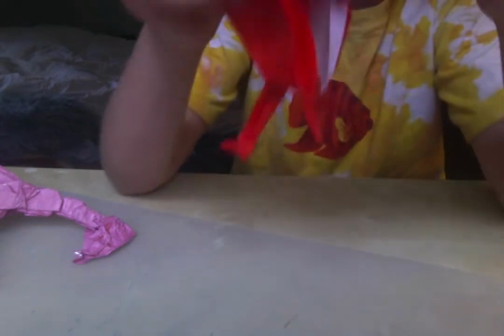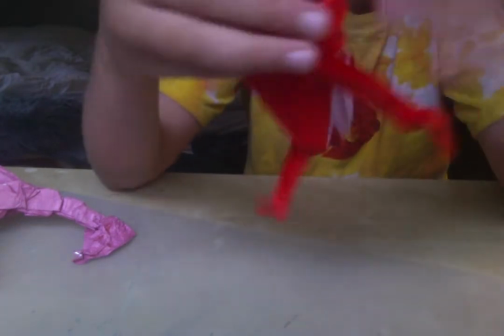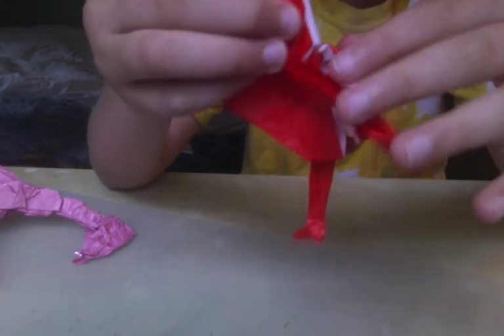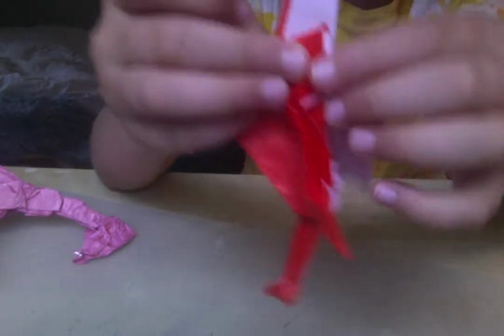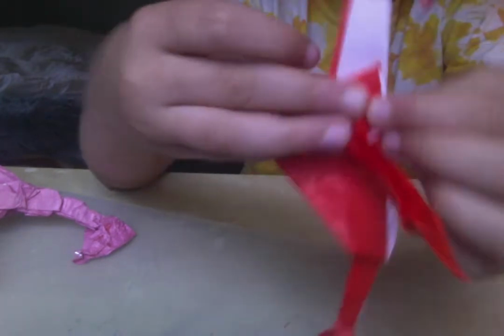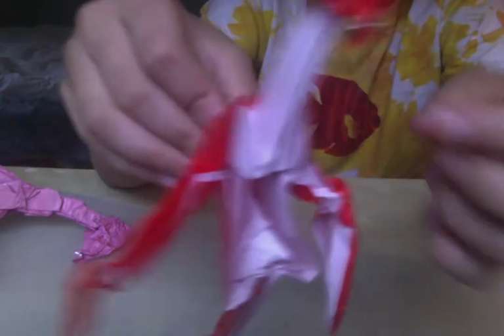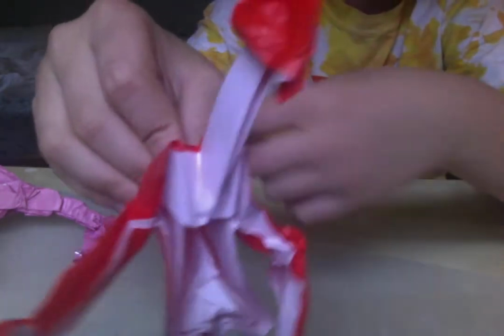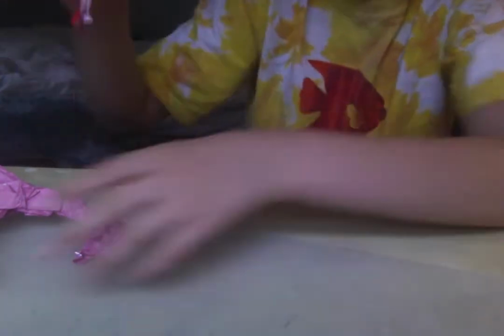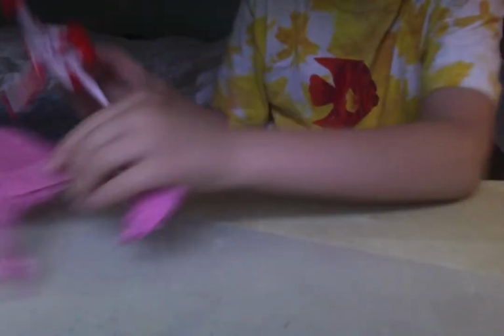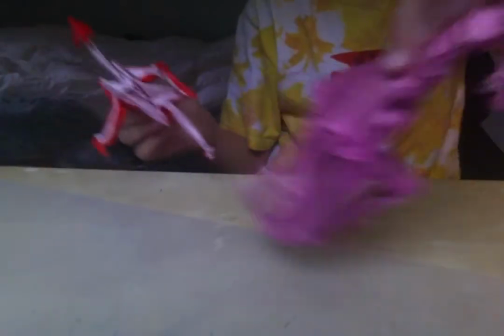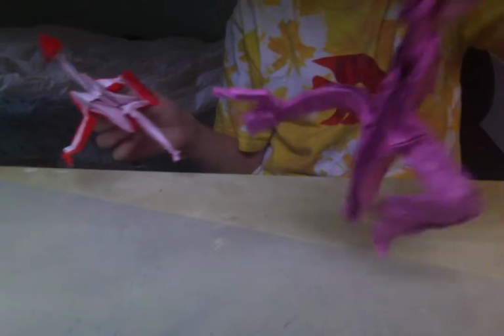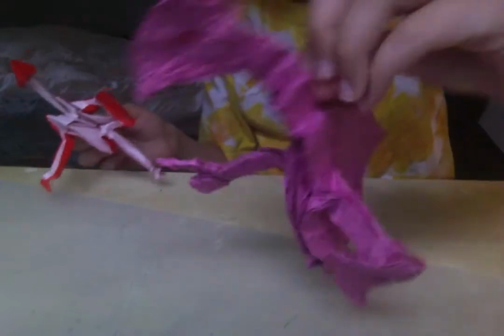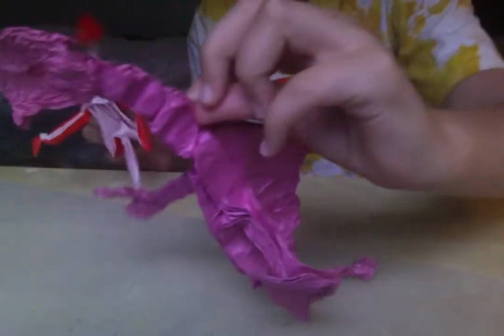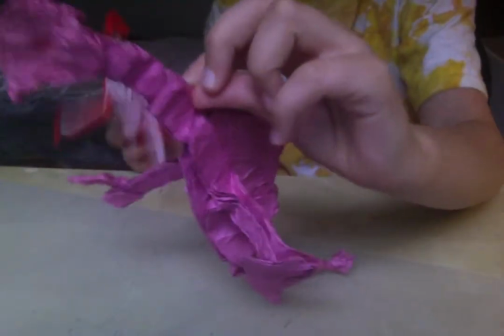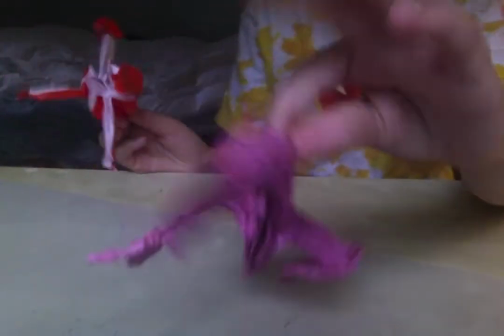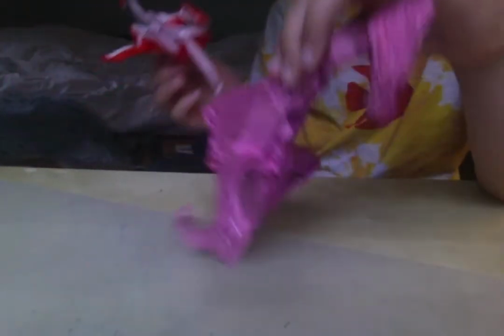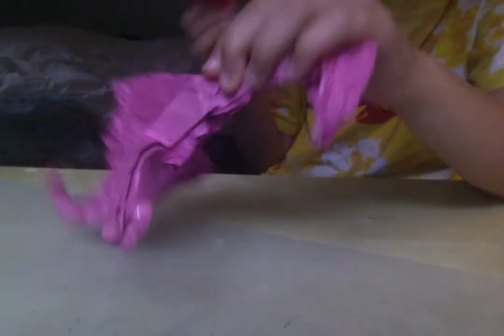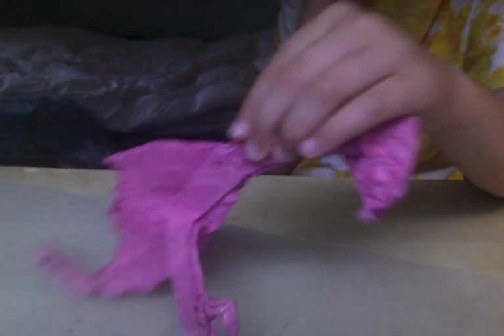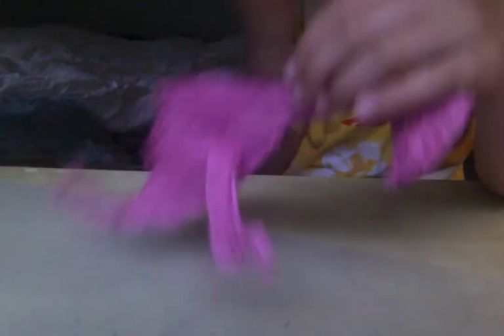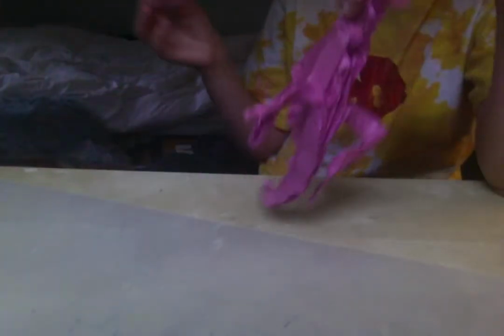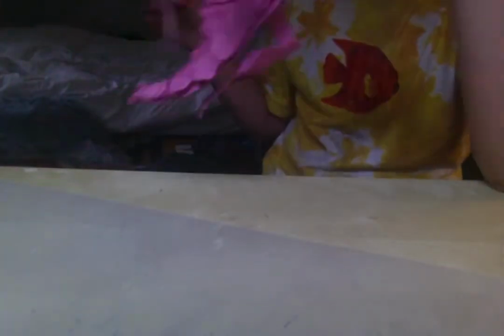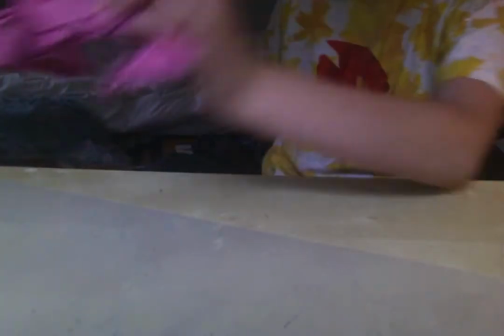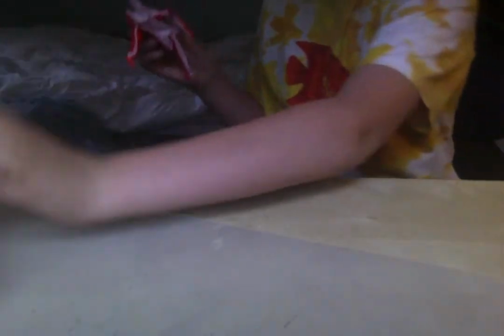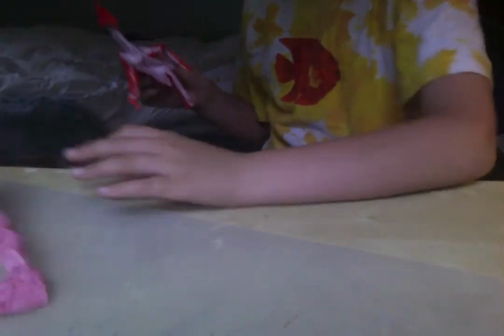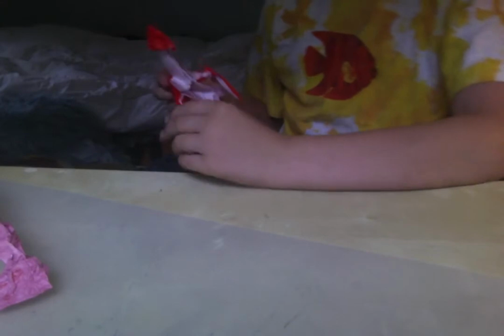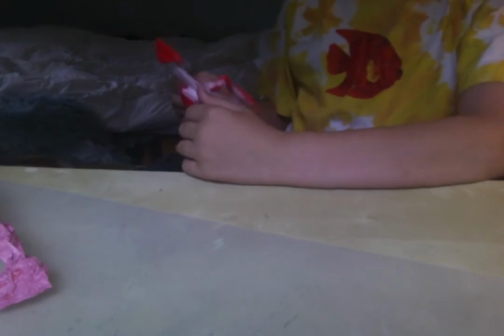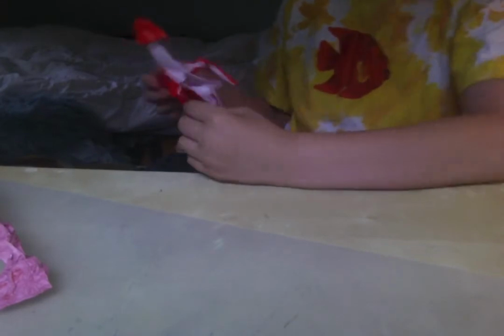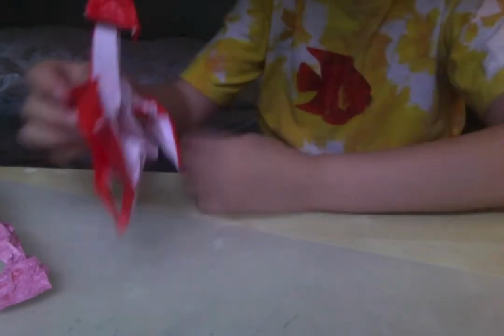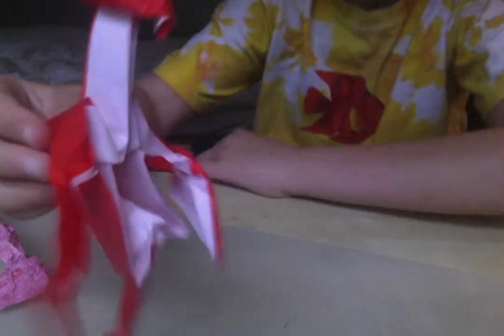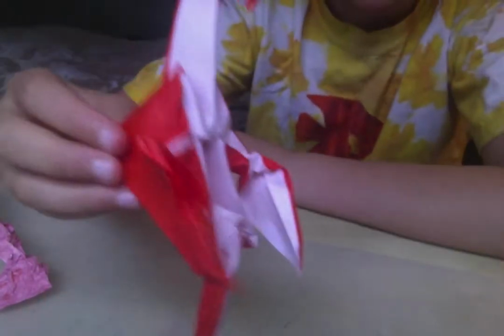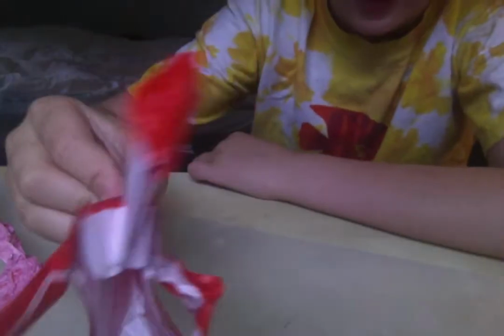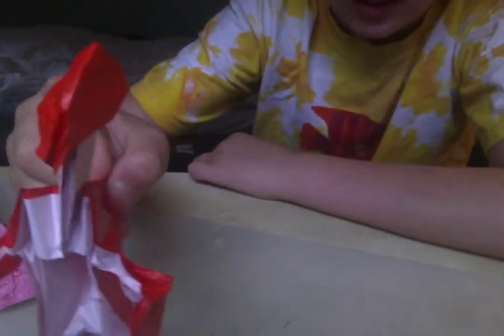After you've done shaping, it should look something around this — not as detailed and big though, of course, unless you did end up using tissue foil and doing all that extra stuff.